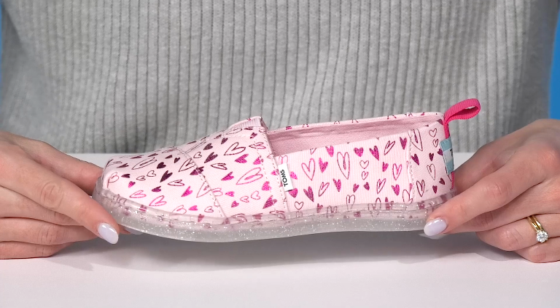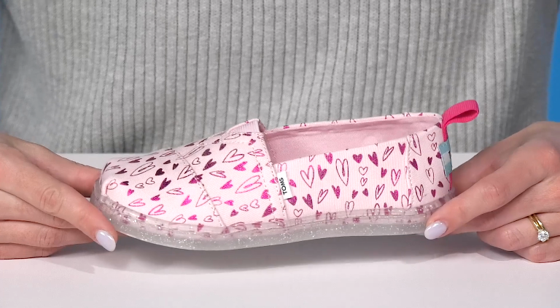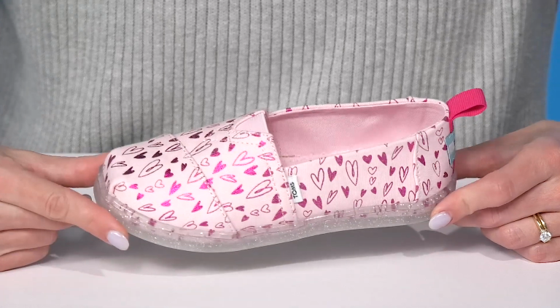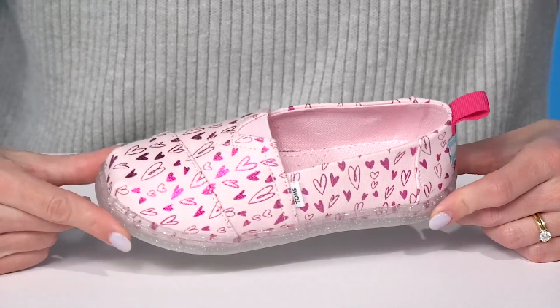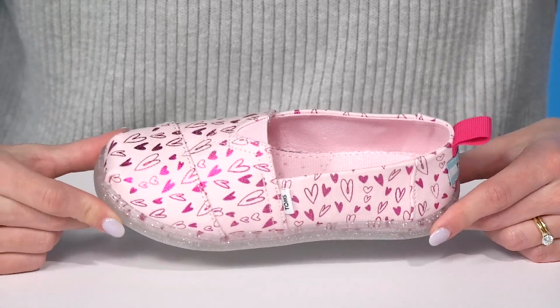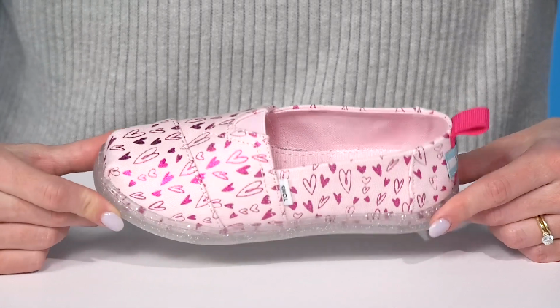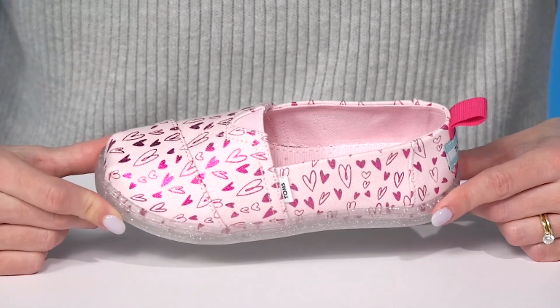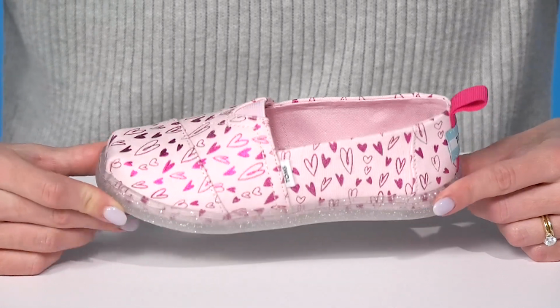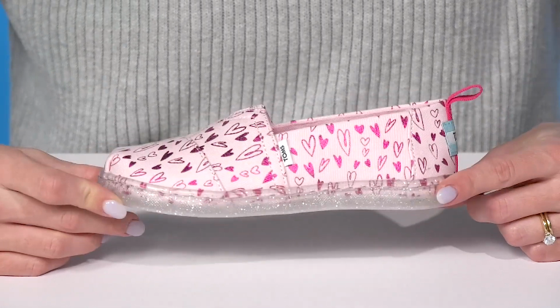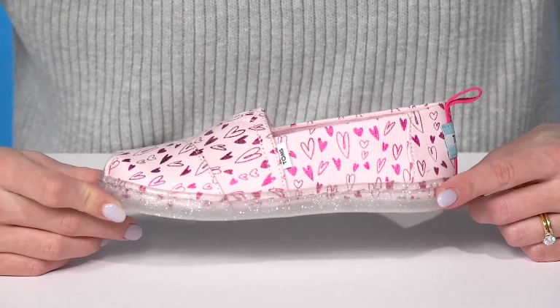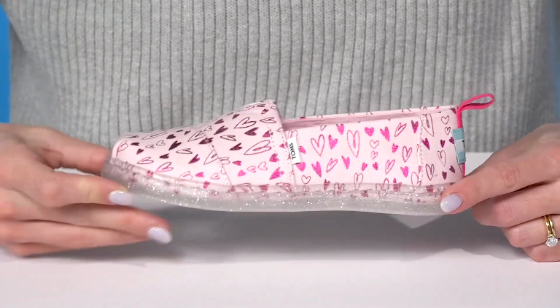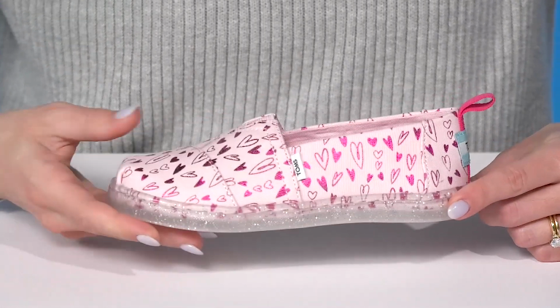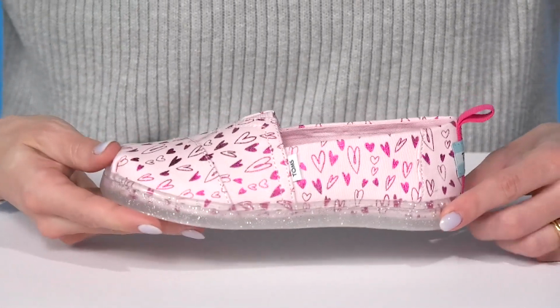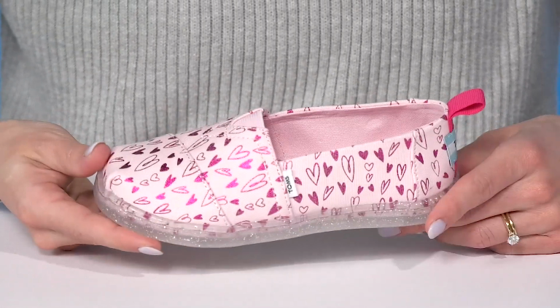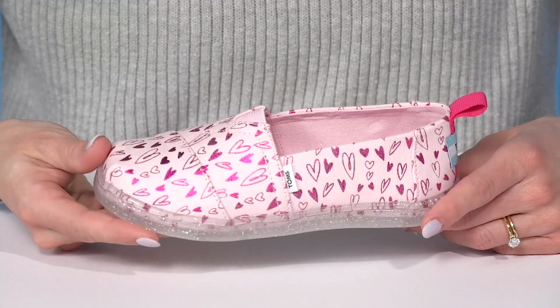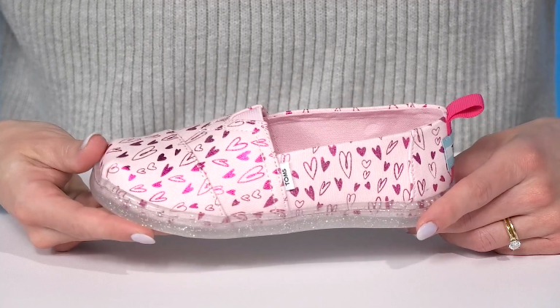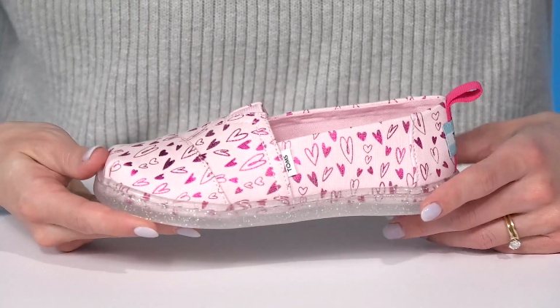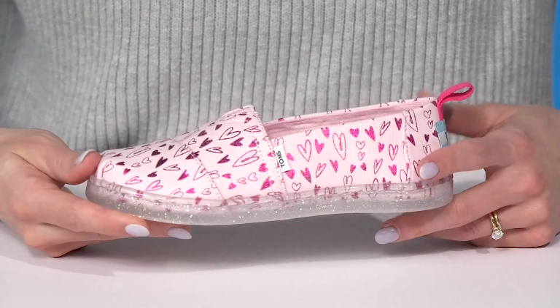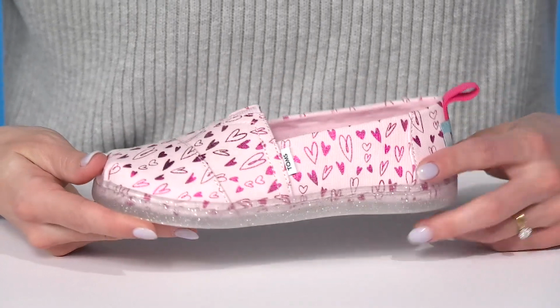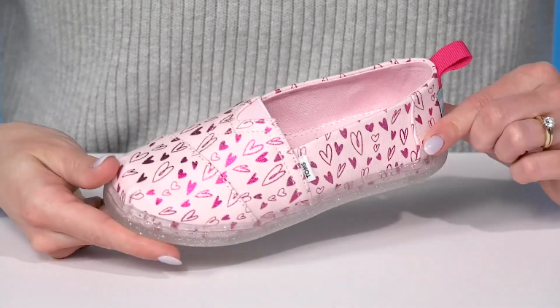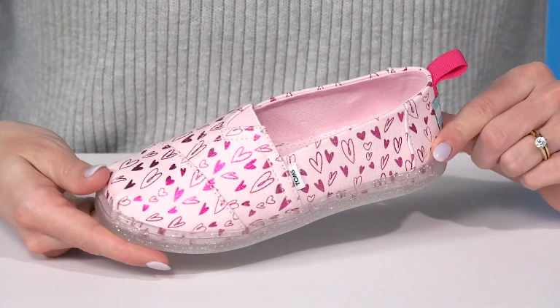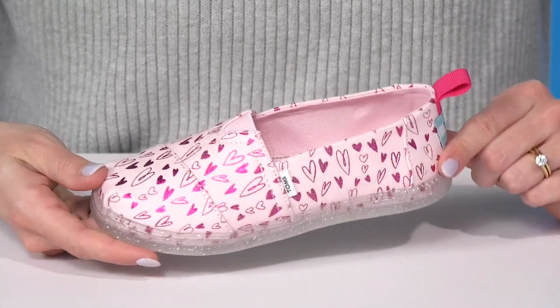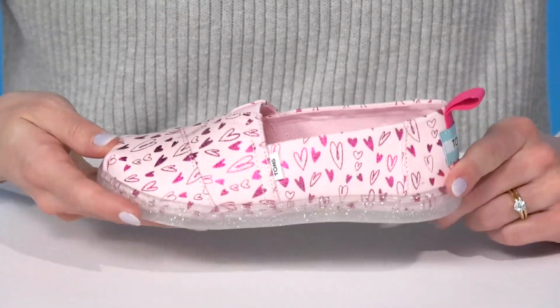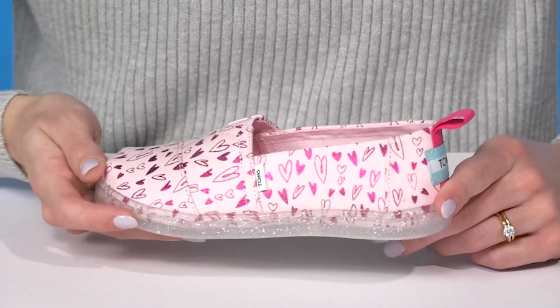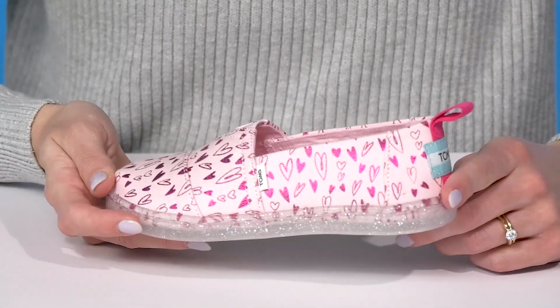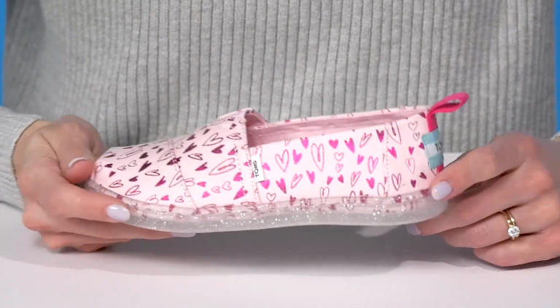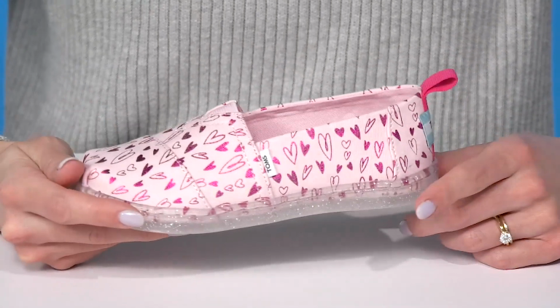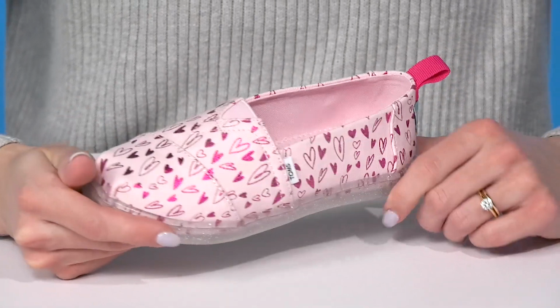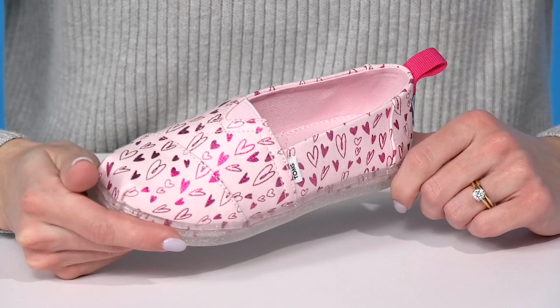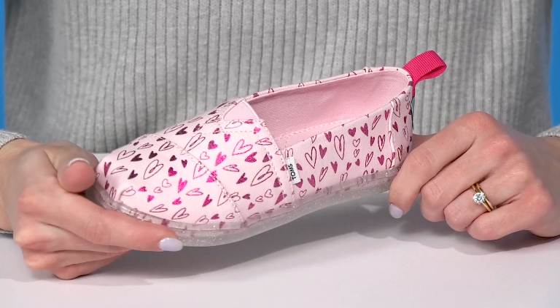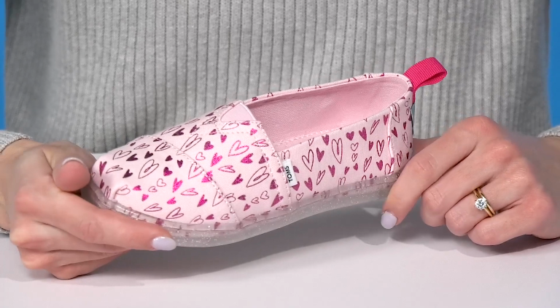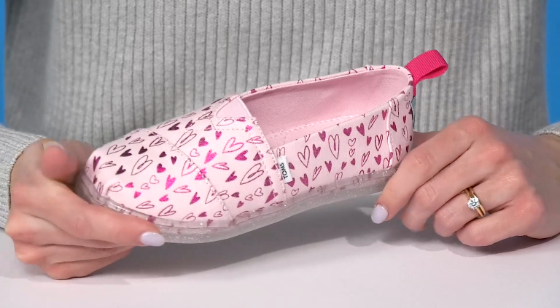Your little one will definitely love to slip their feet right into these adorable shoes from Tom's. These give me chic kiddo vibes — they can definitely wear these with a cute Valentine's Day outfit.